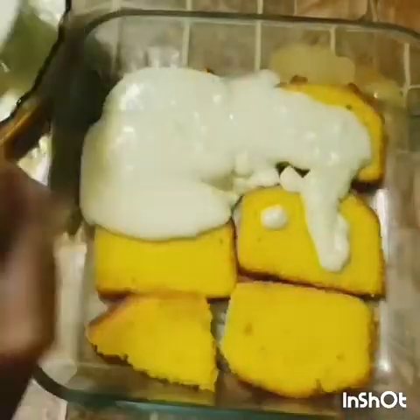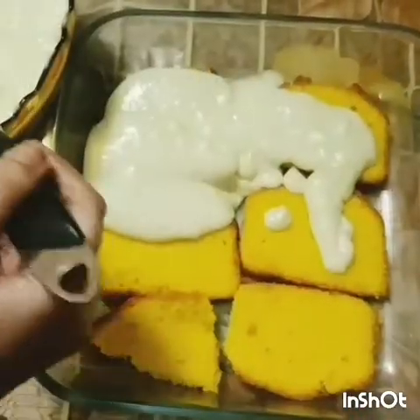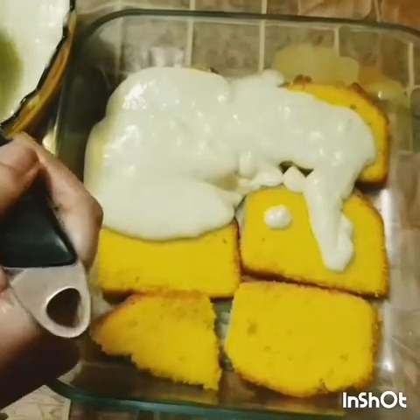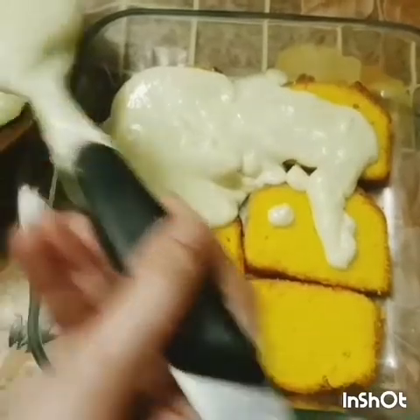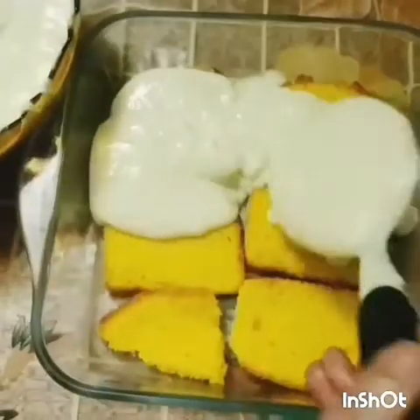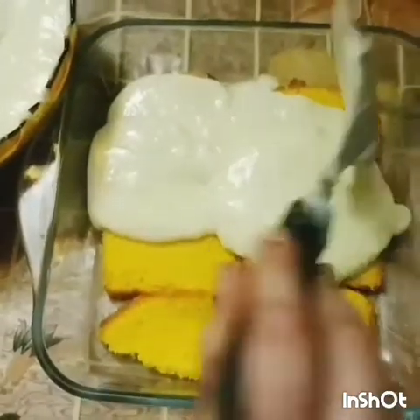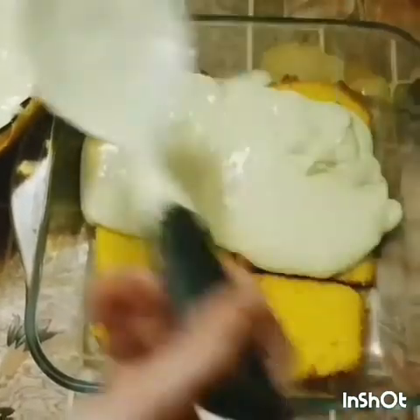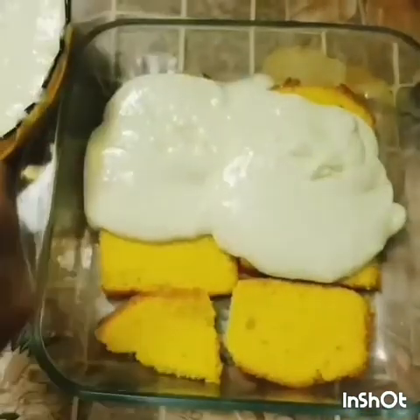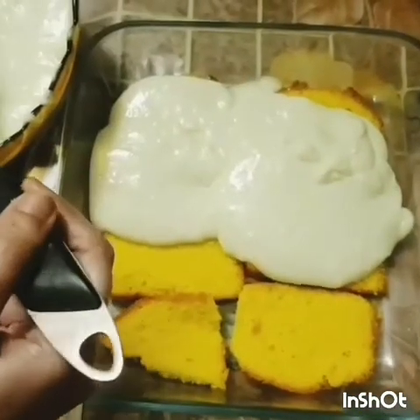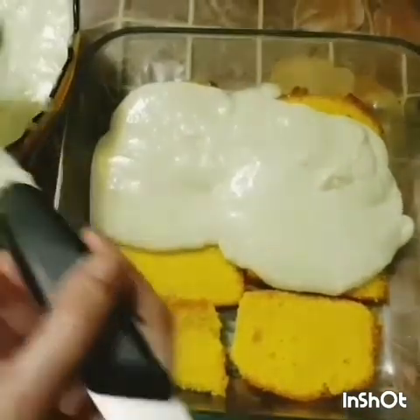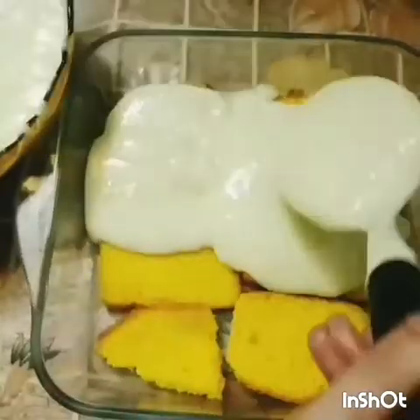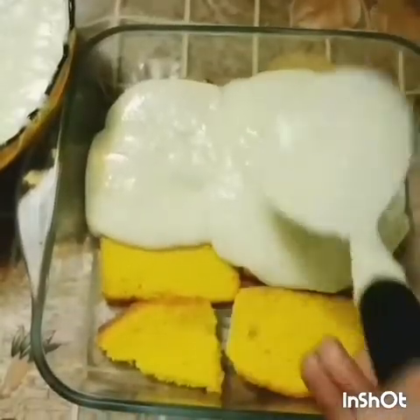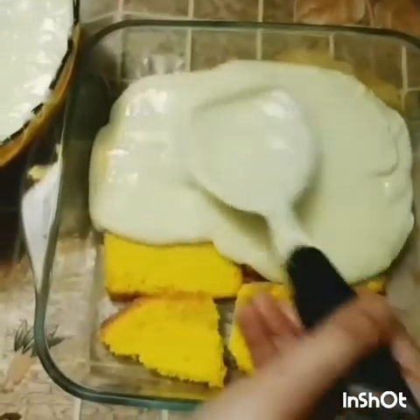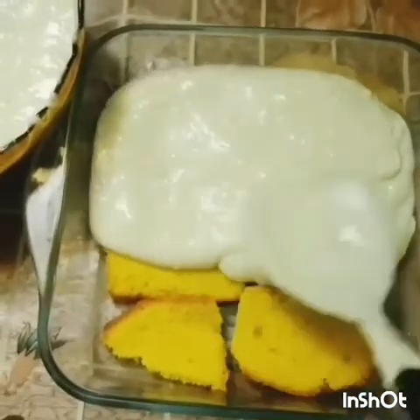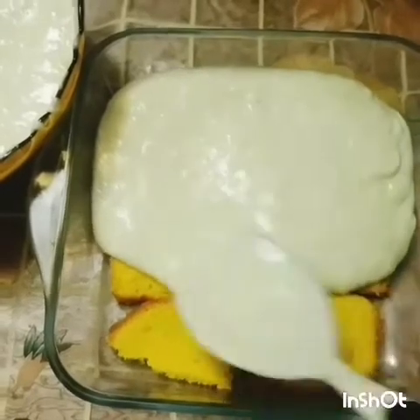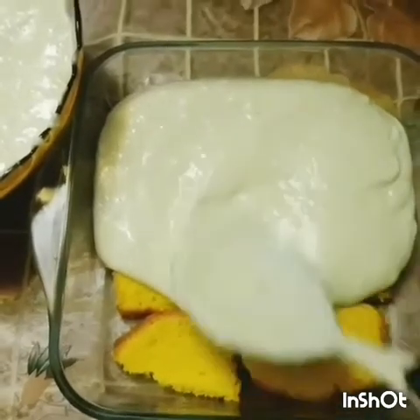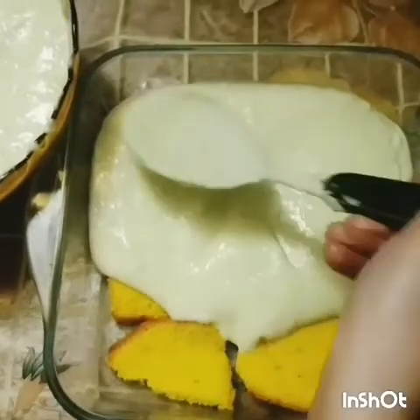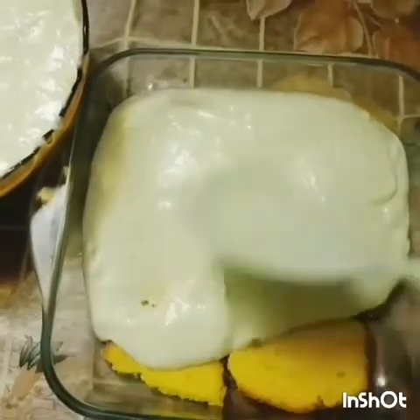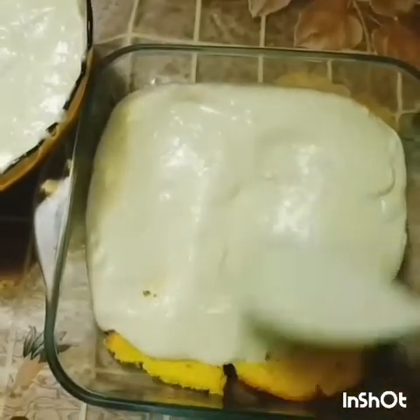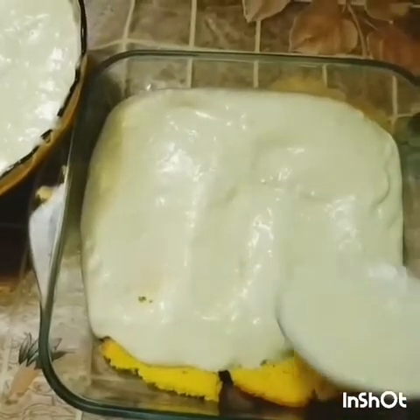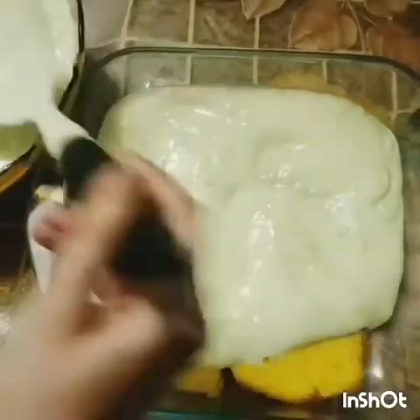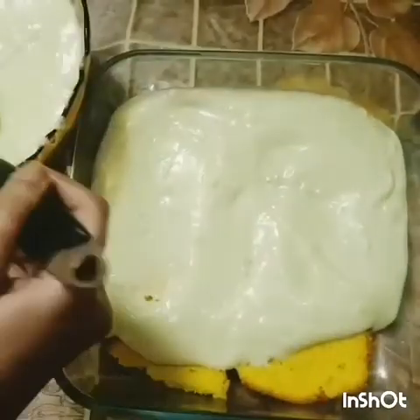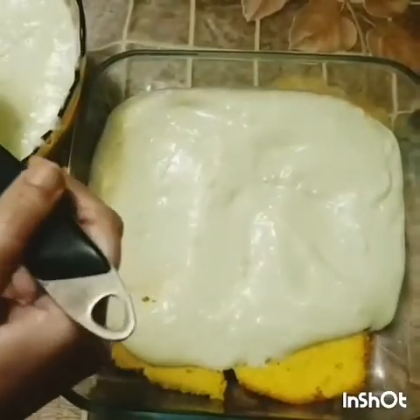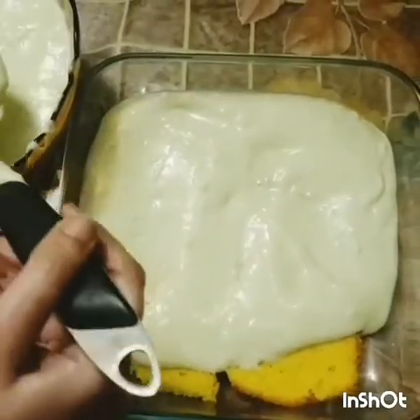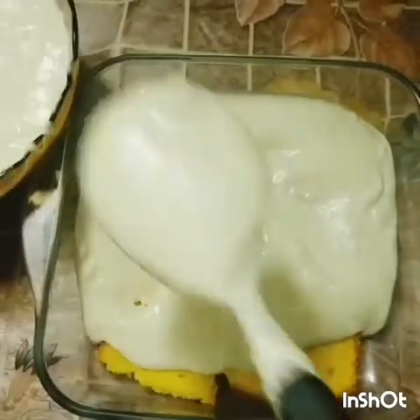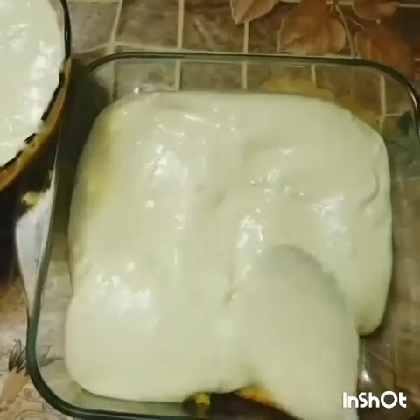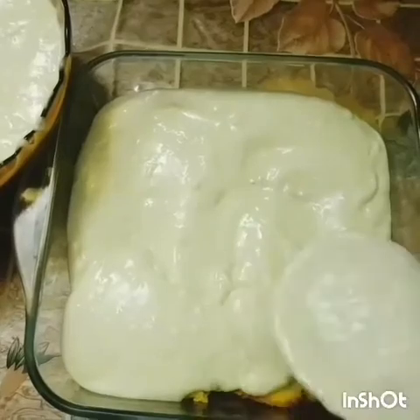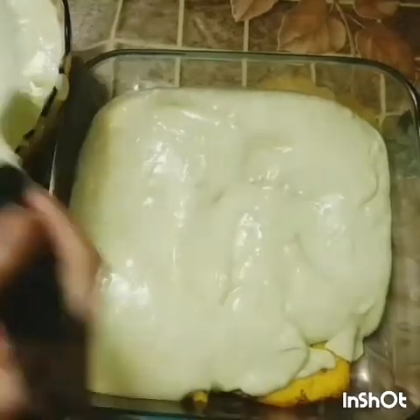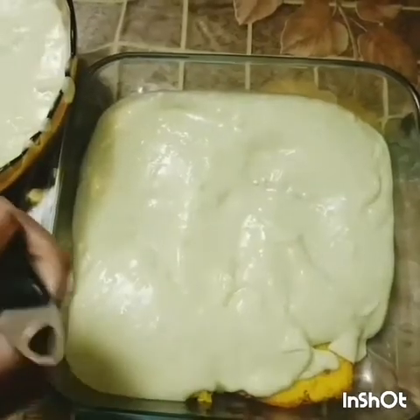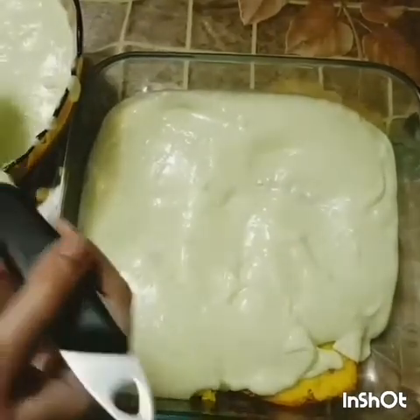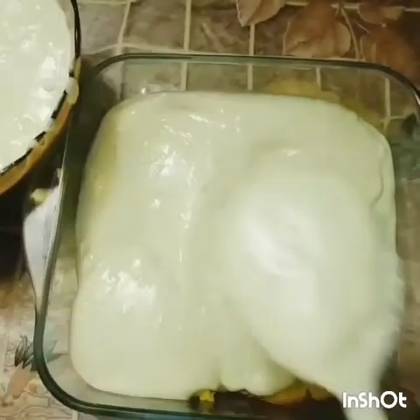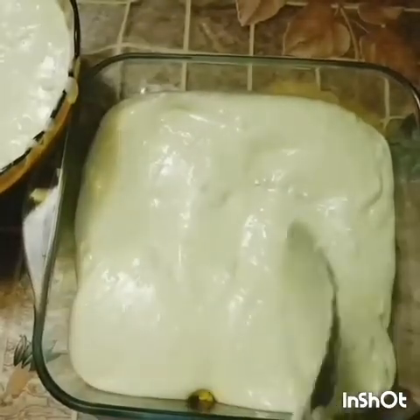Our trifle recipe today is the lightest and healthiest version, because some people serve it with whipped cream and some with ice cream, but we have skipped both of those things.